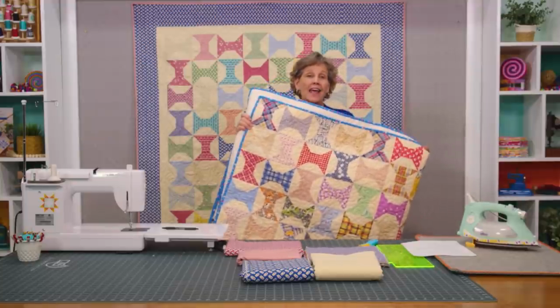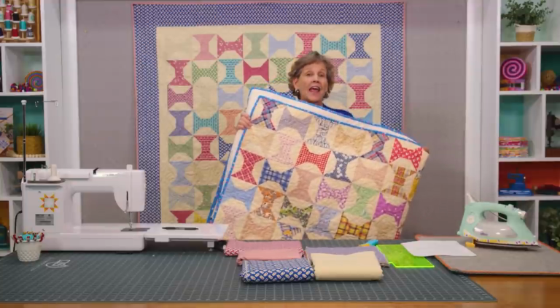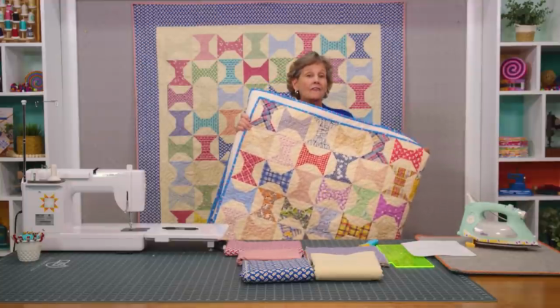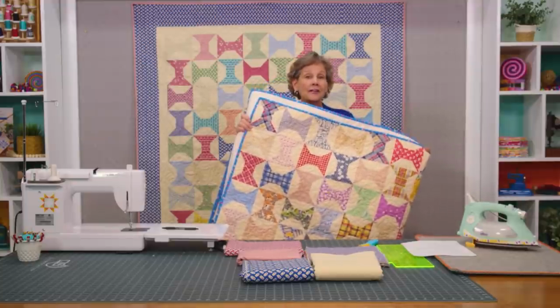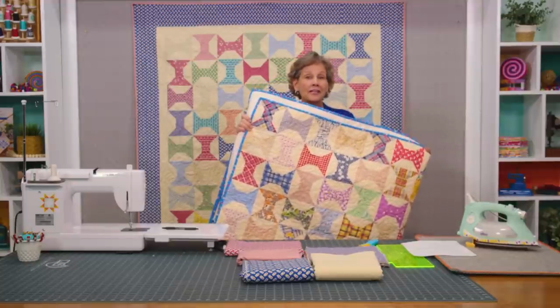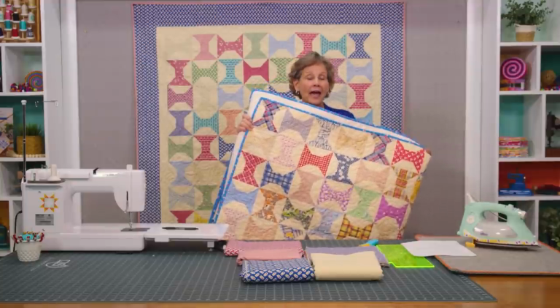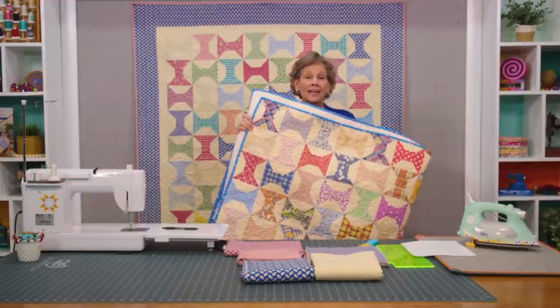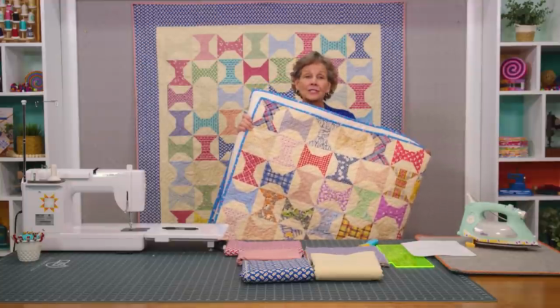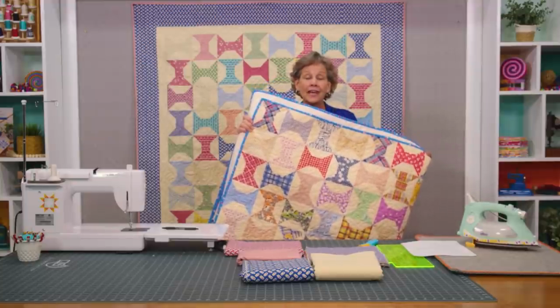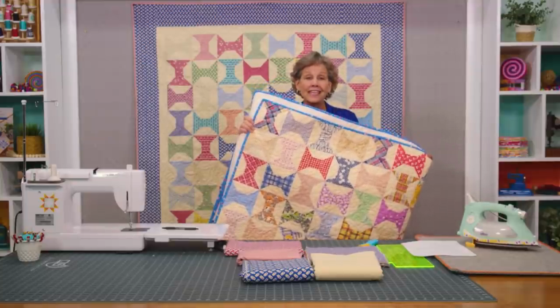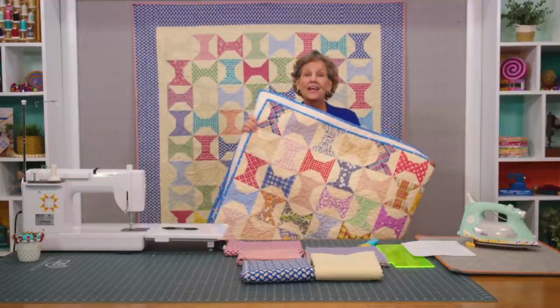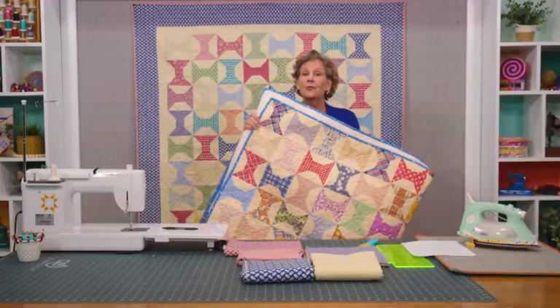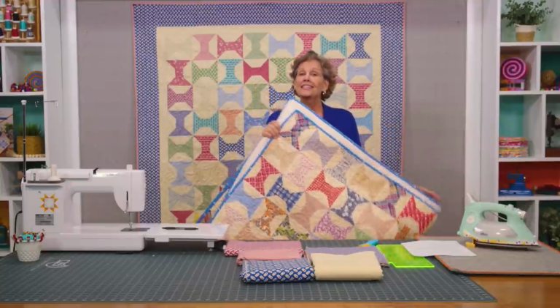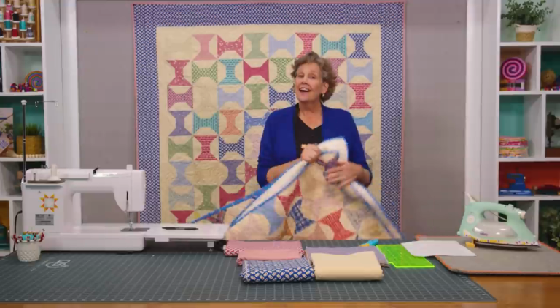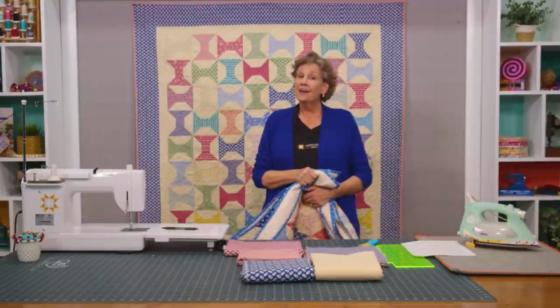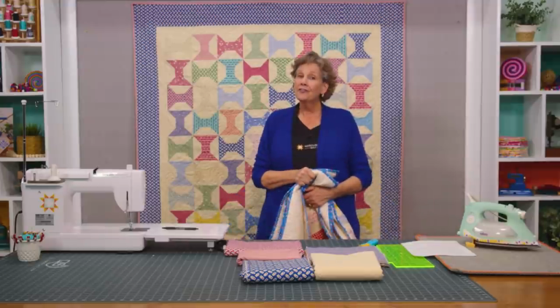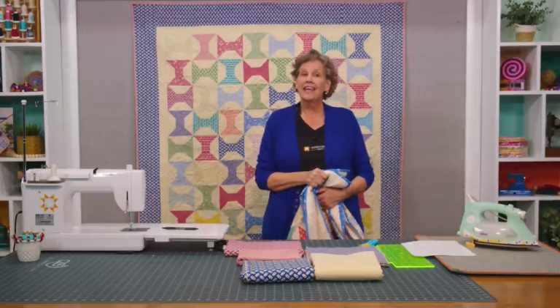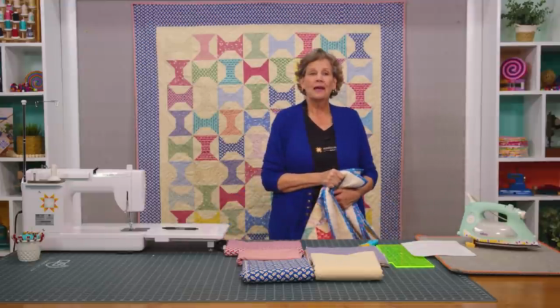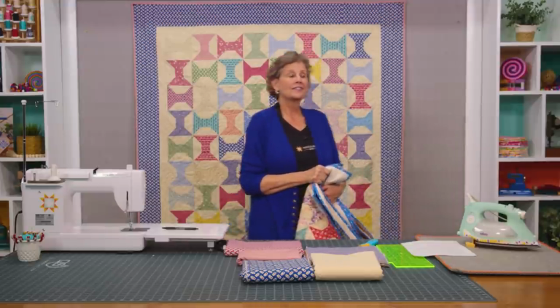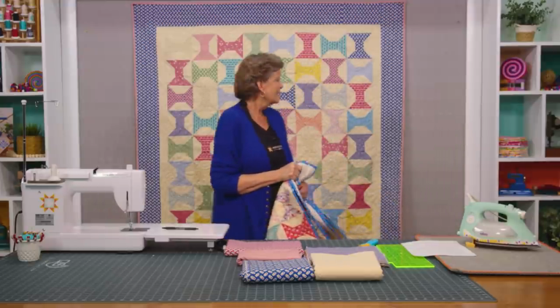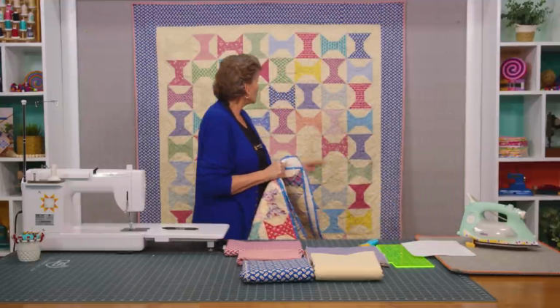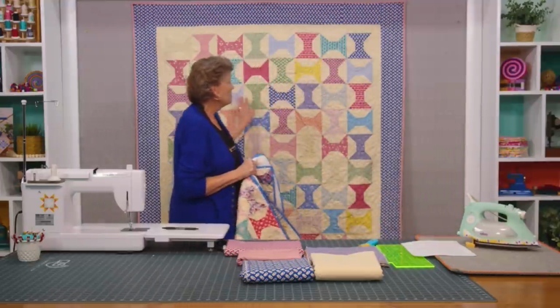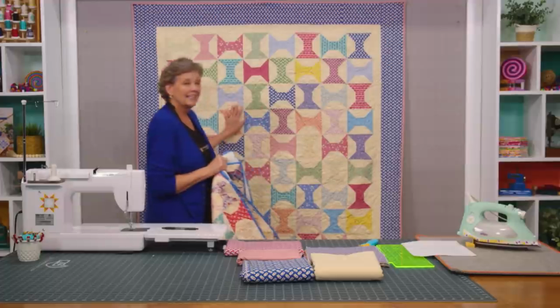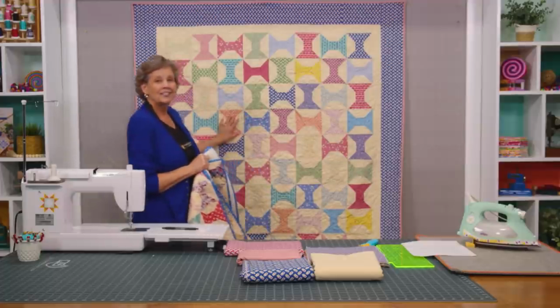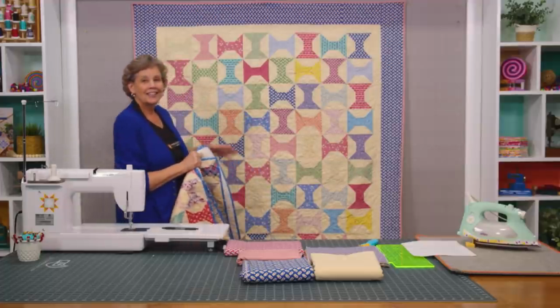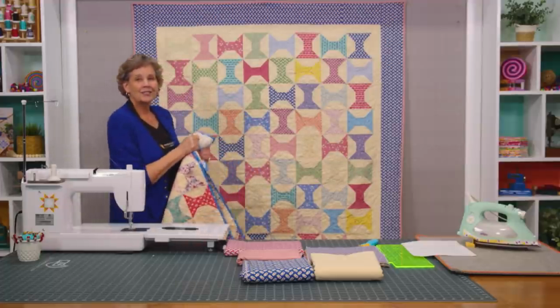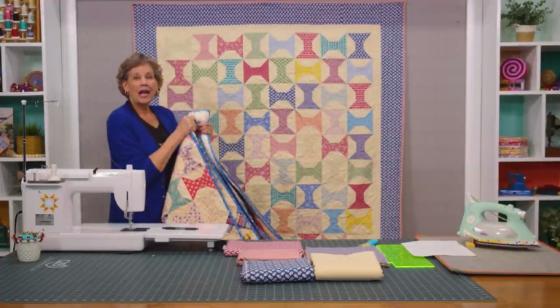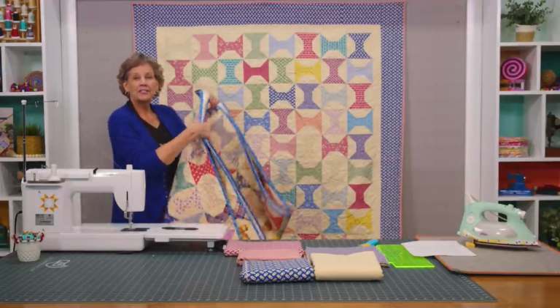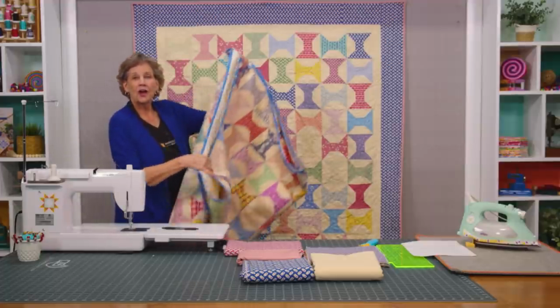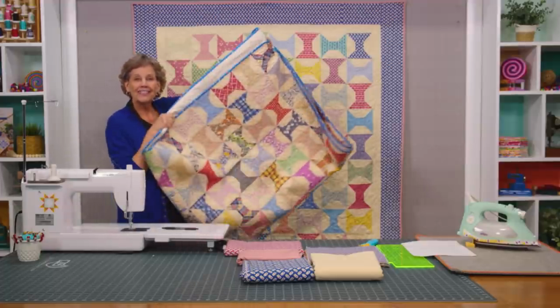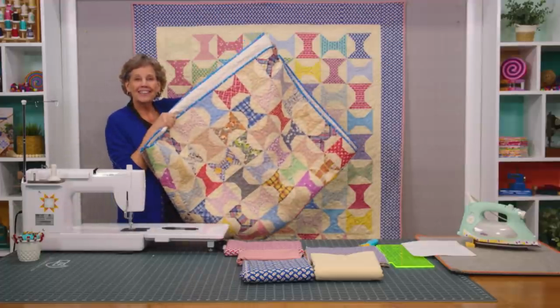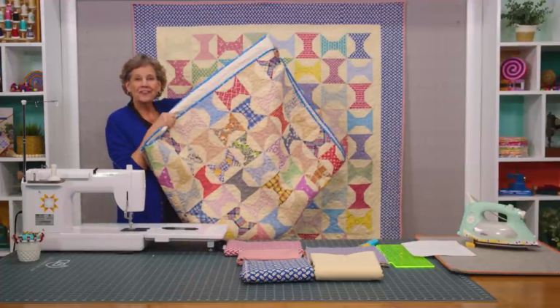And everybody wanted a pattern, and this was an old antique. So when this line of 30s came out we made it just like this one. I bet you can hardly tell the difference.